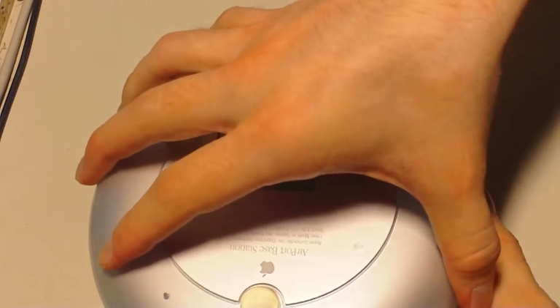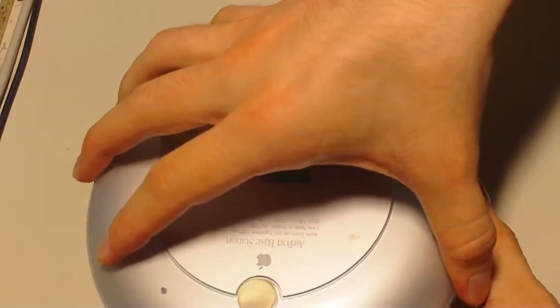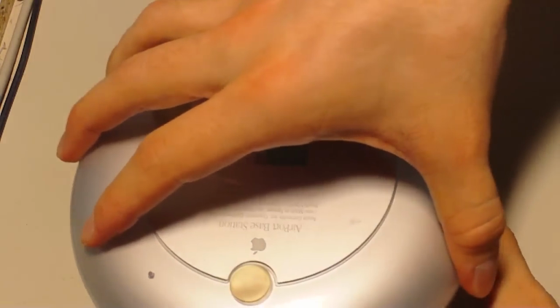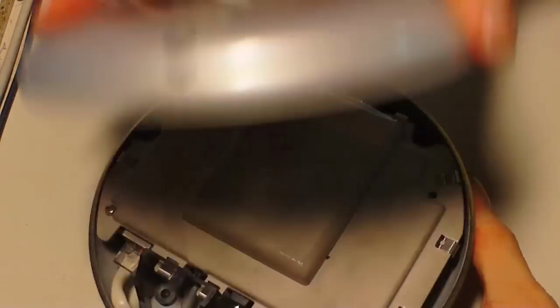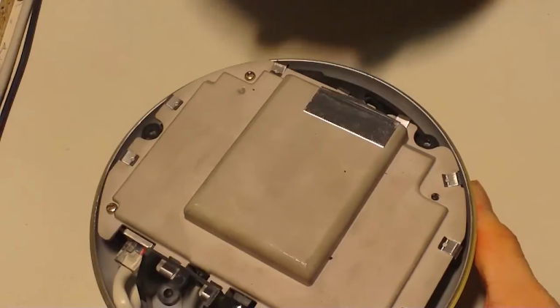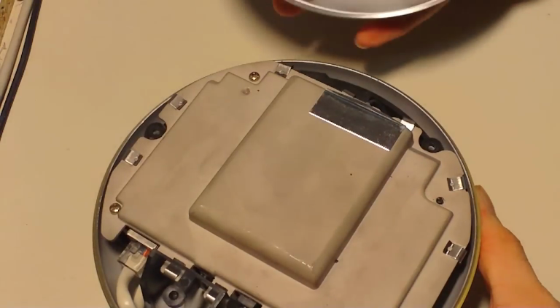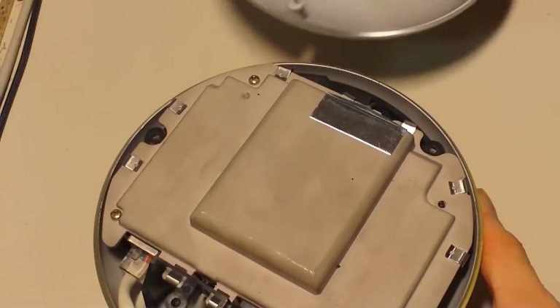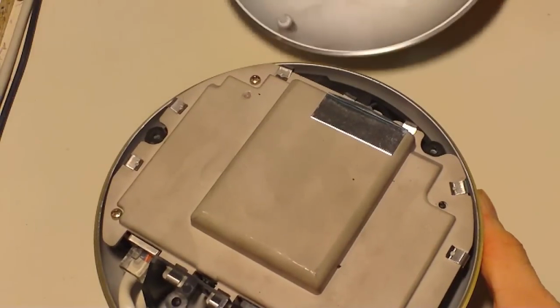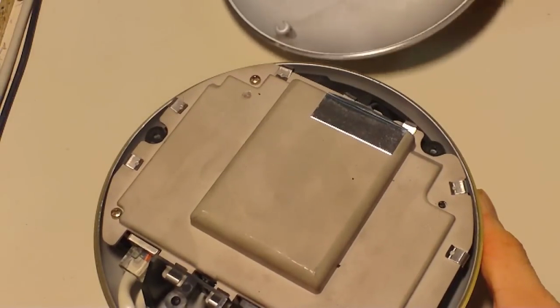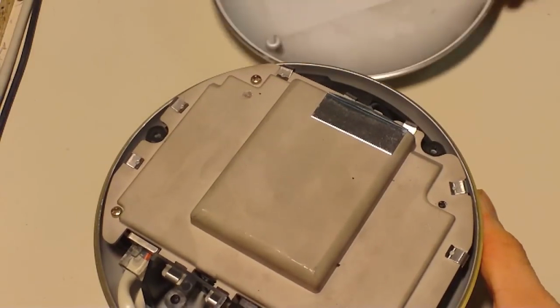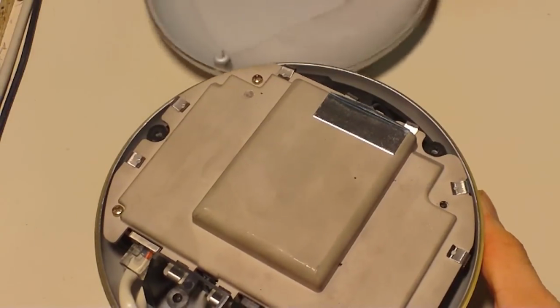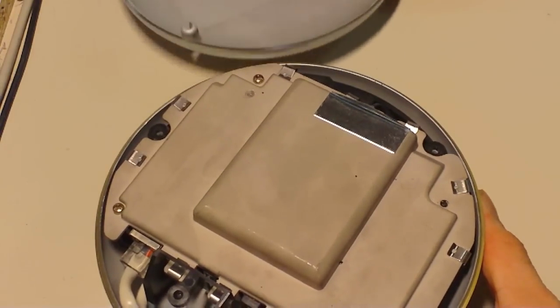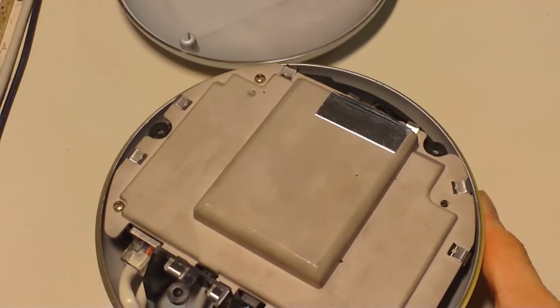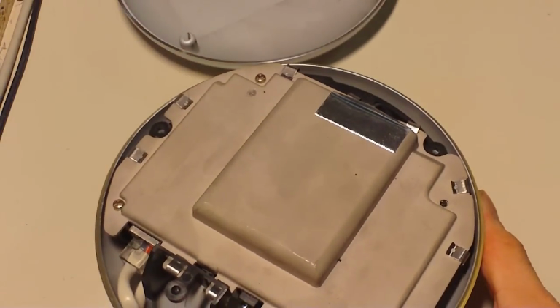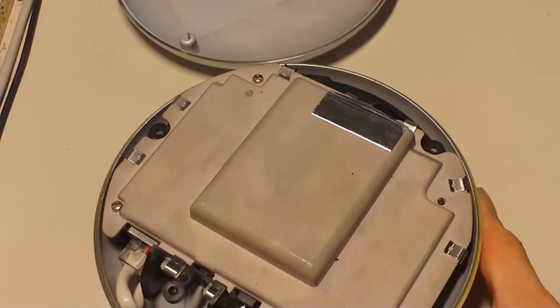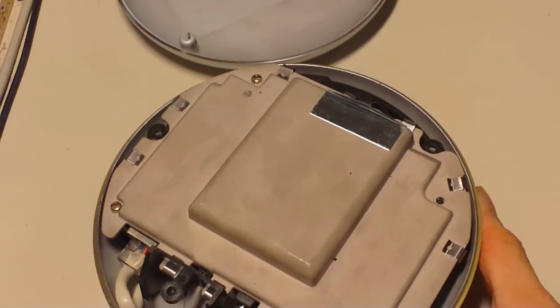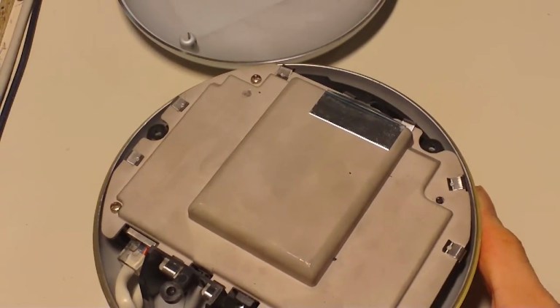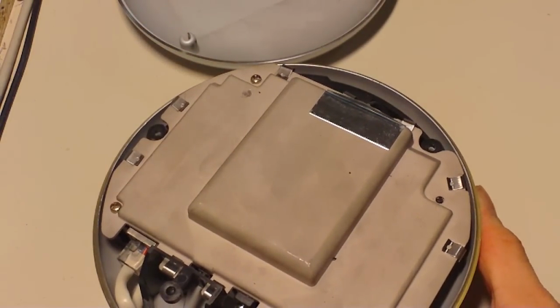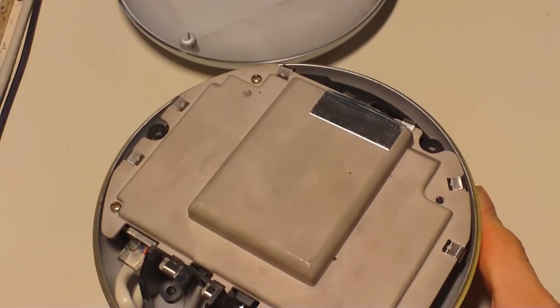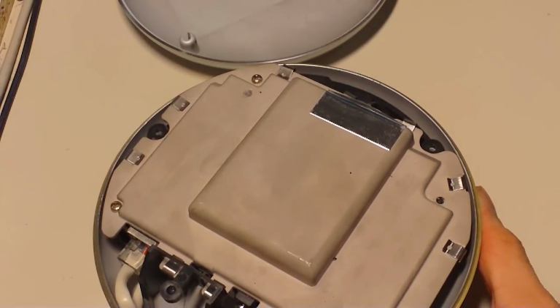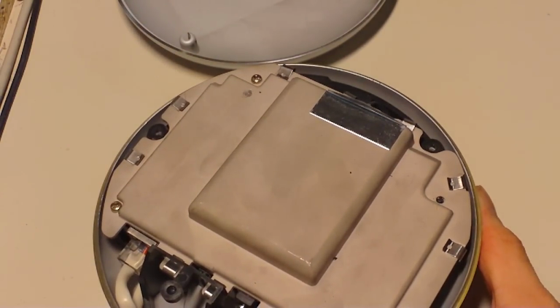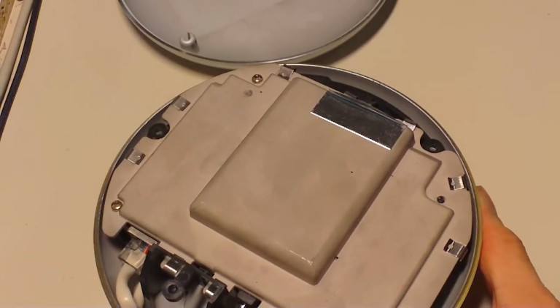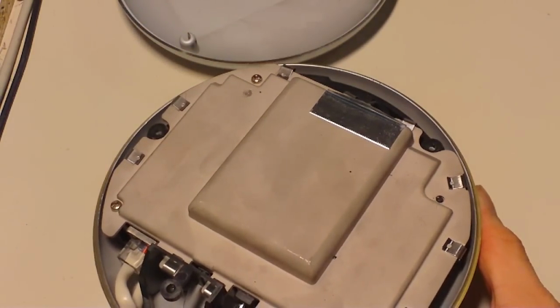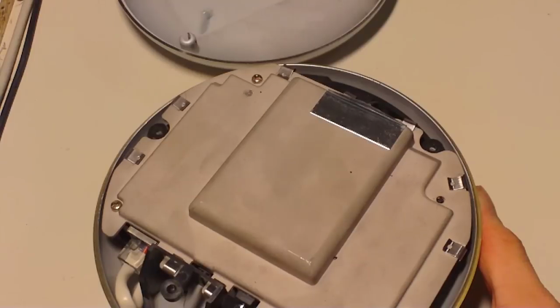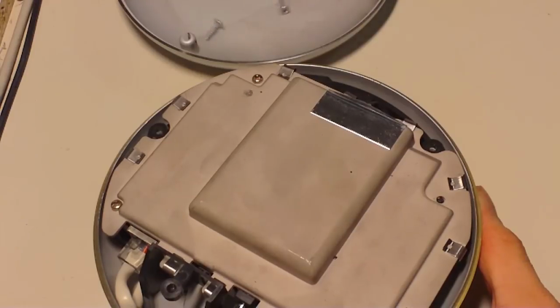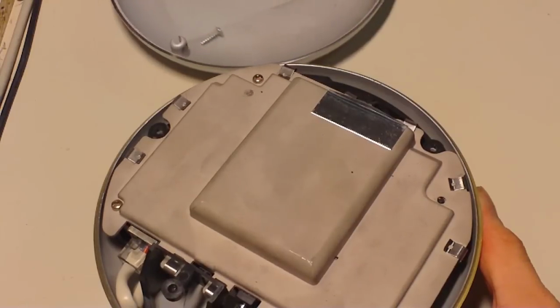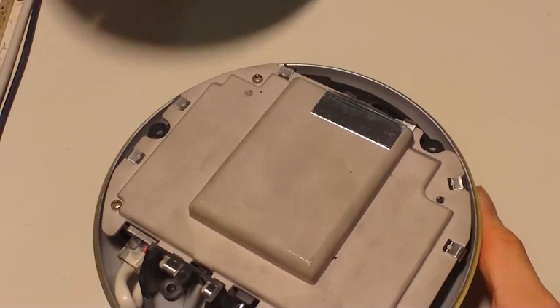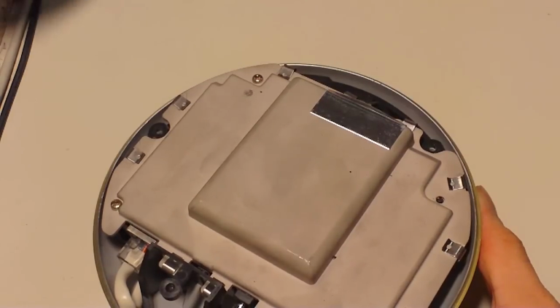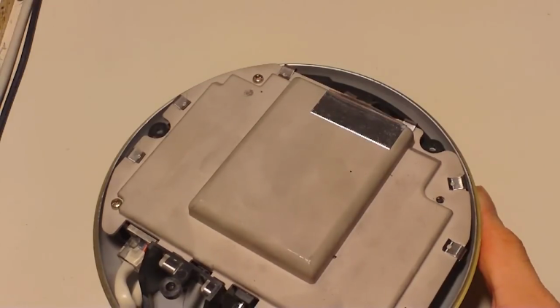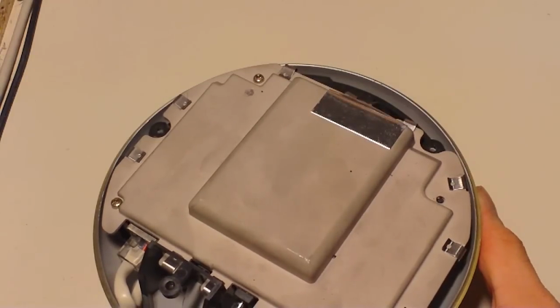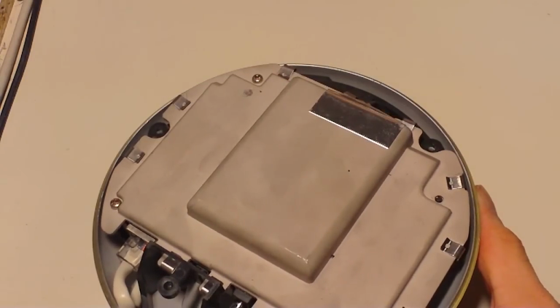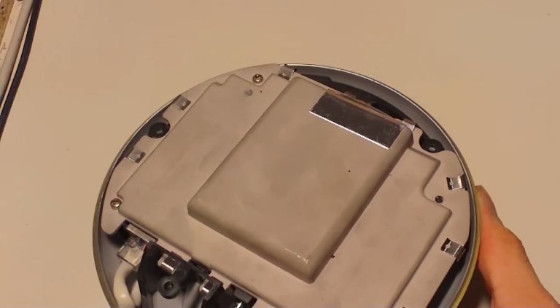Take the lower half off. Put your screws on the lower half. It looks a lot like a bowl or something like that.